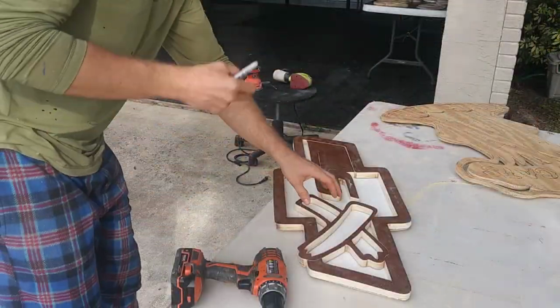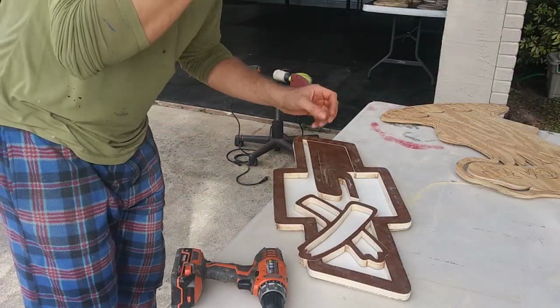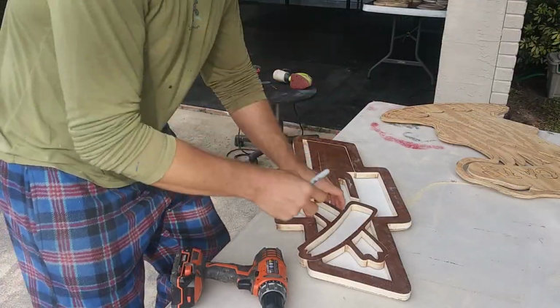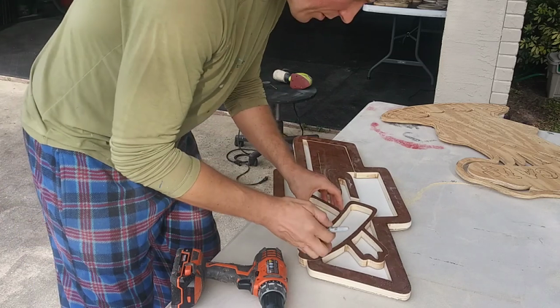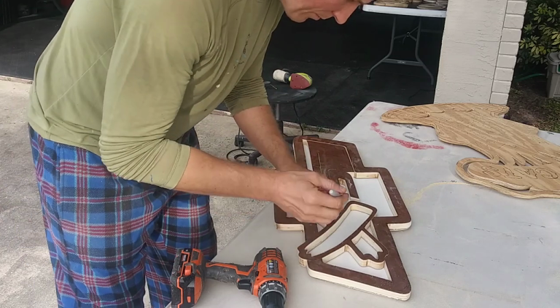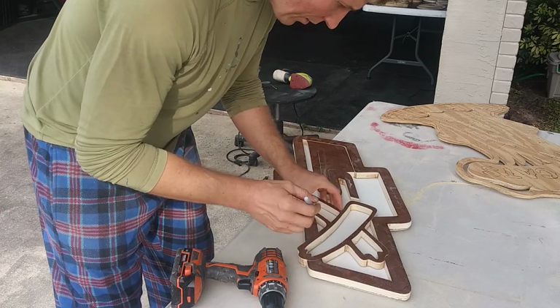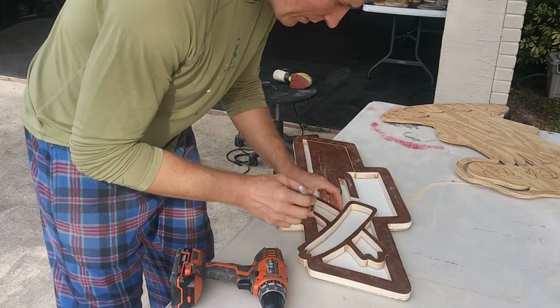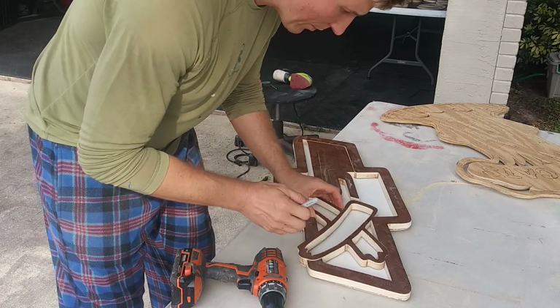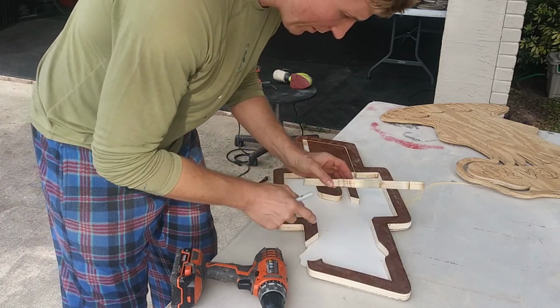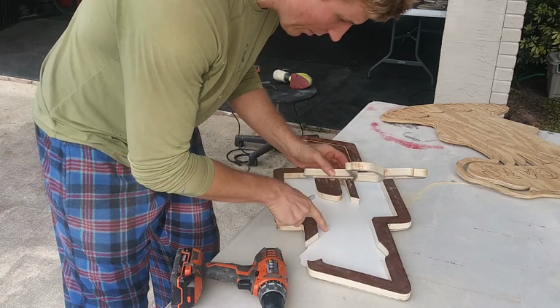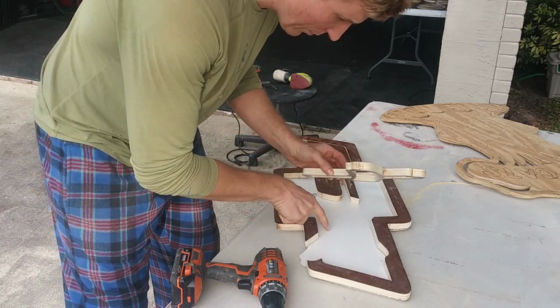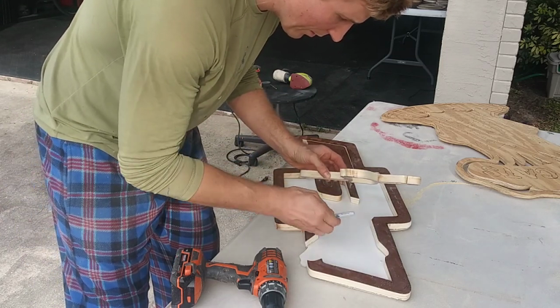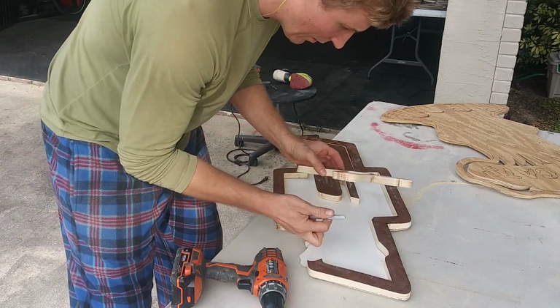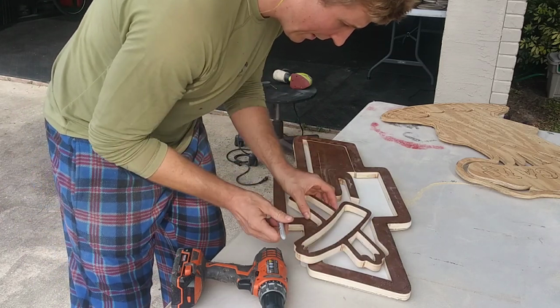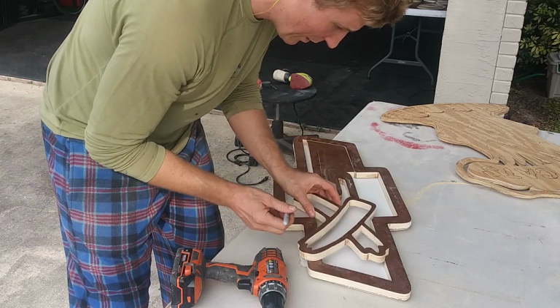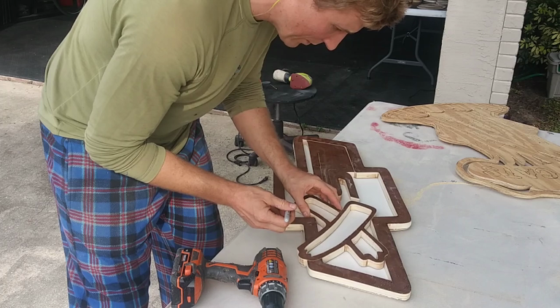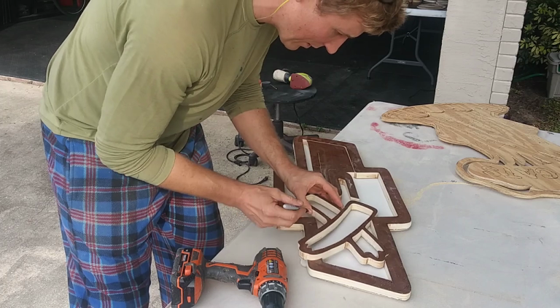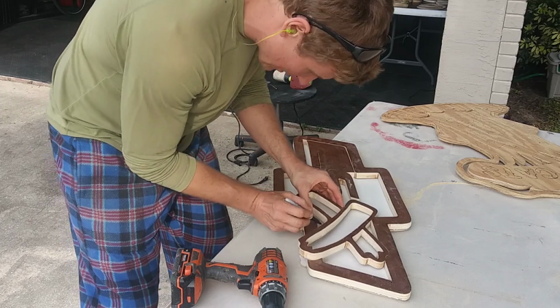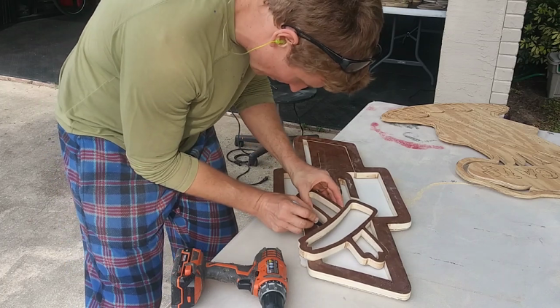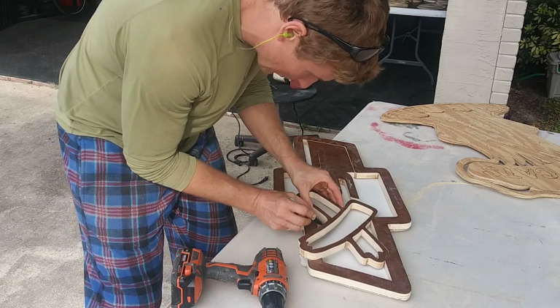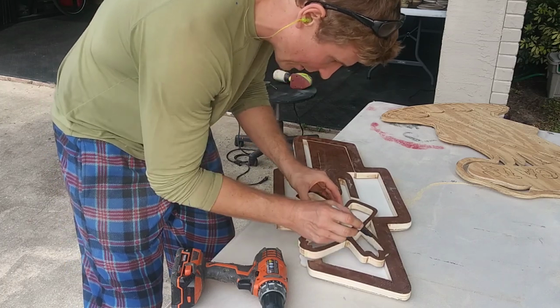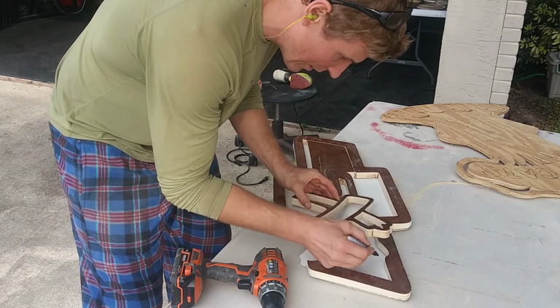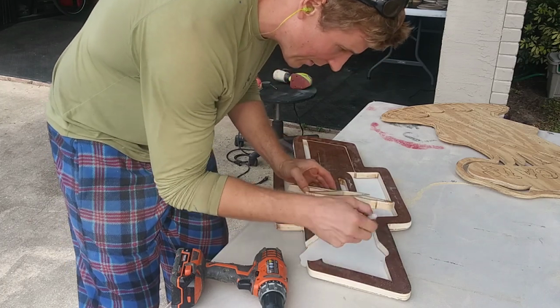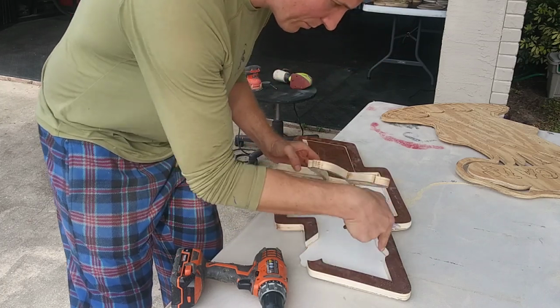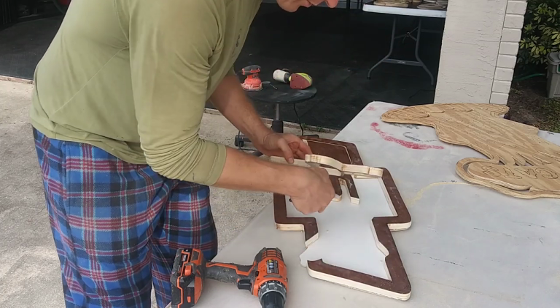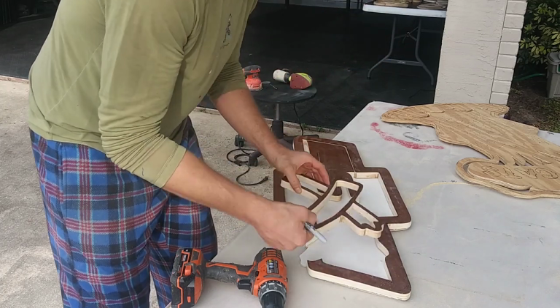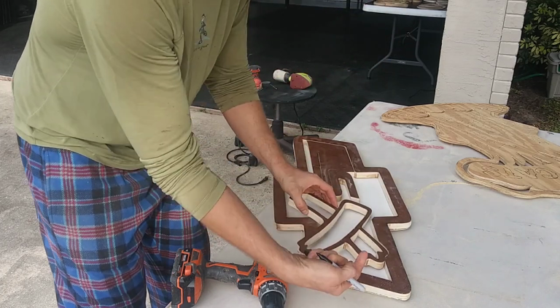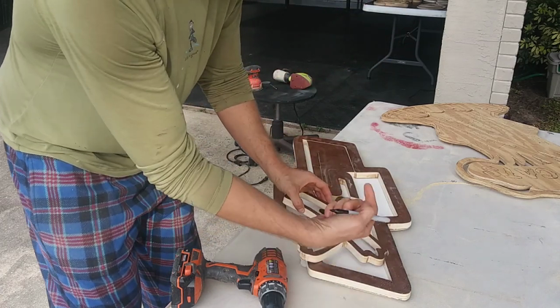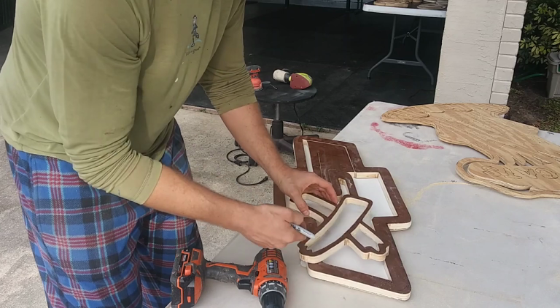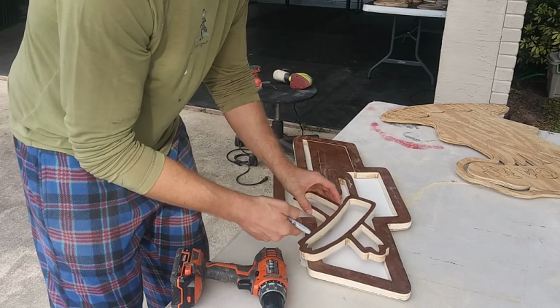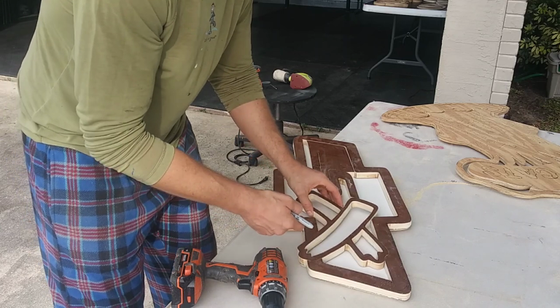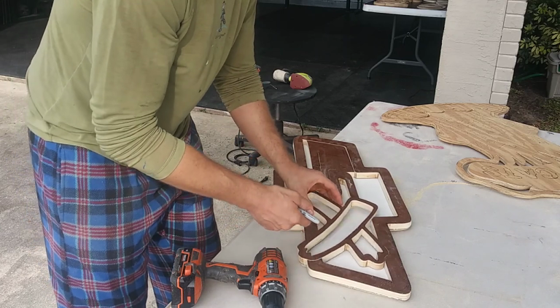If you guys want to make the holes nice and perfect, you can put the little dot. What I did was just lift this up a little bit, put it right there, screw it in, and then now you have the hole from the back going in perfectly.